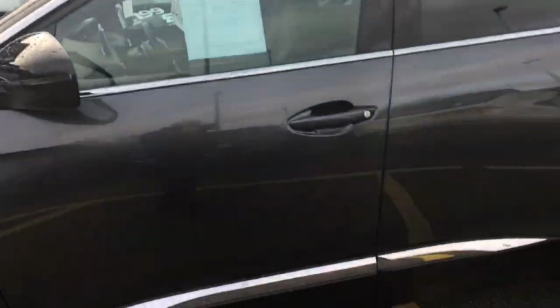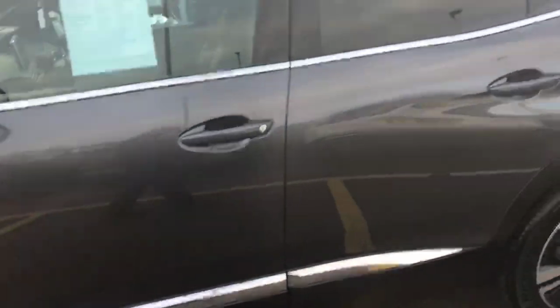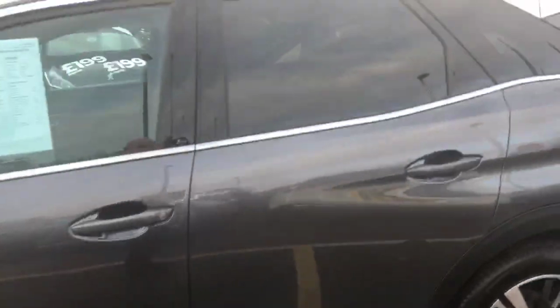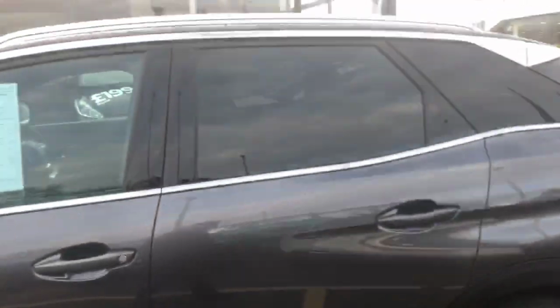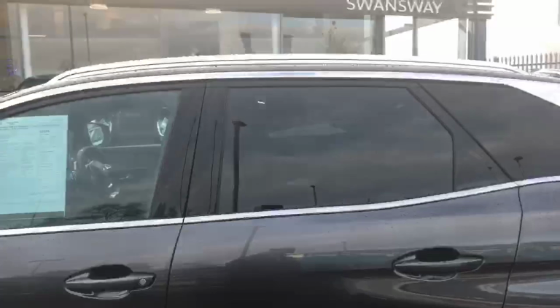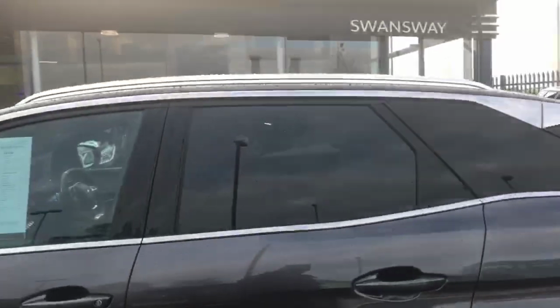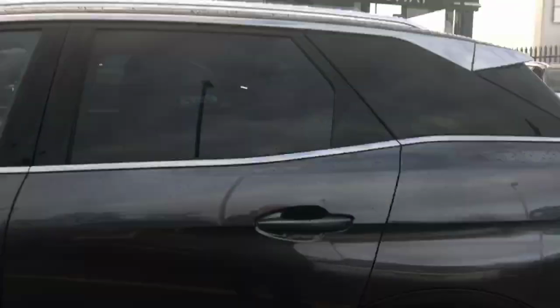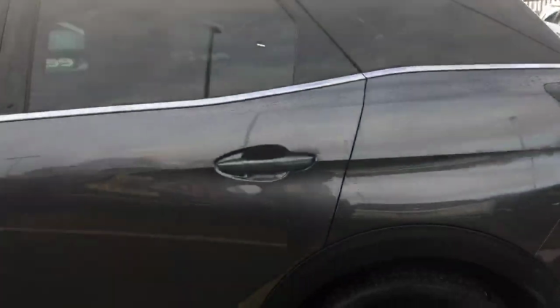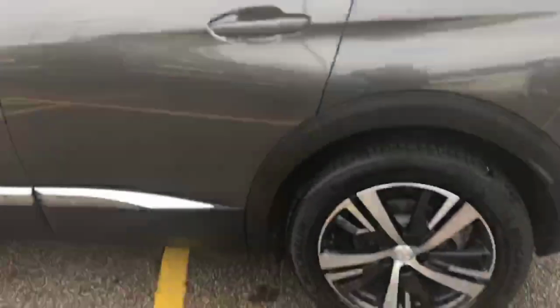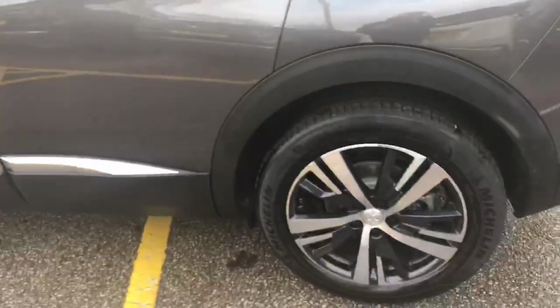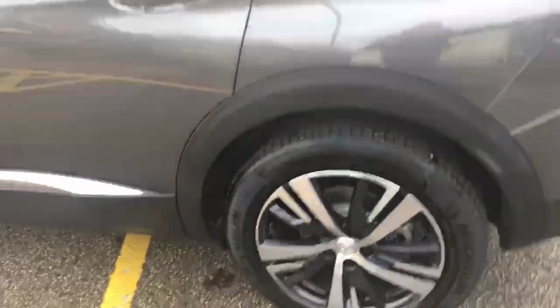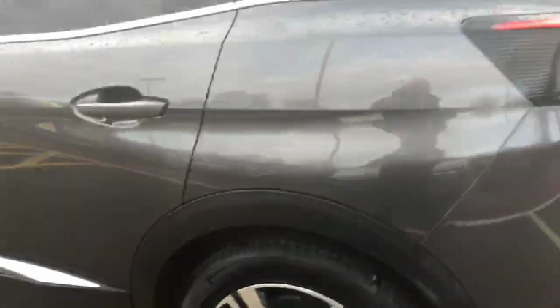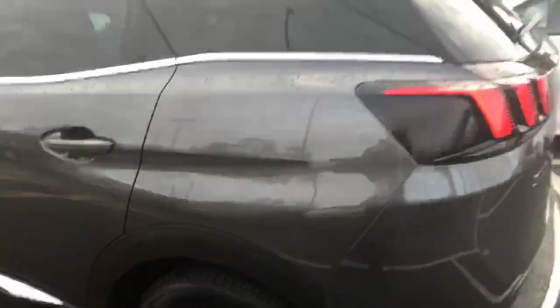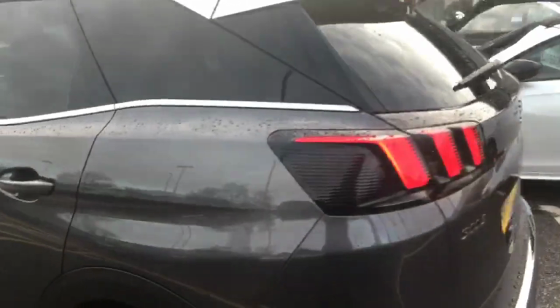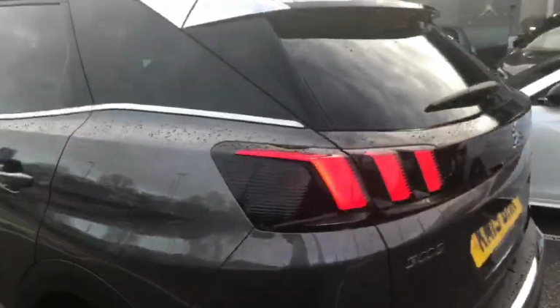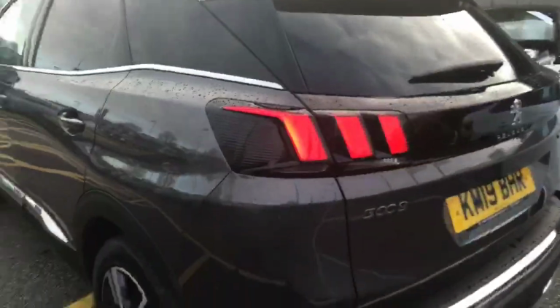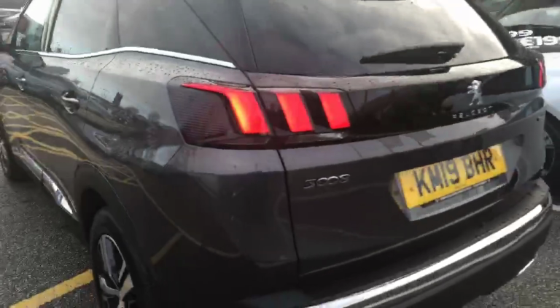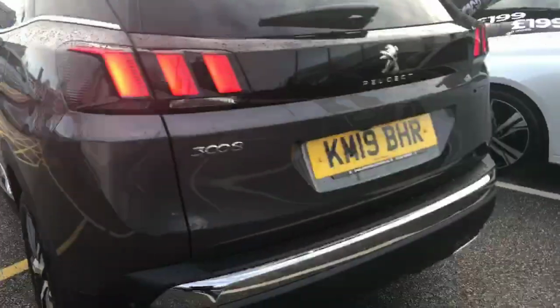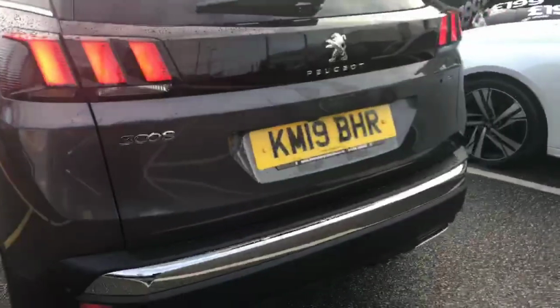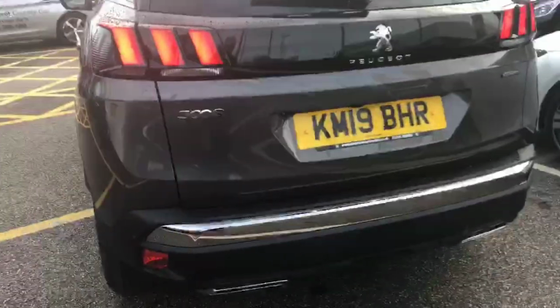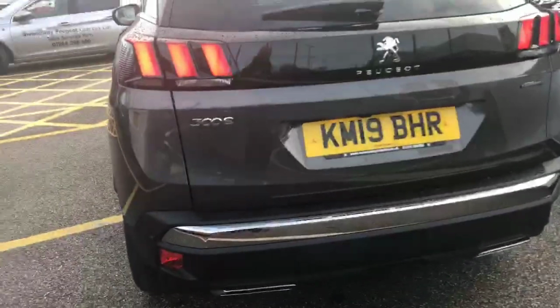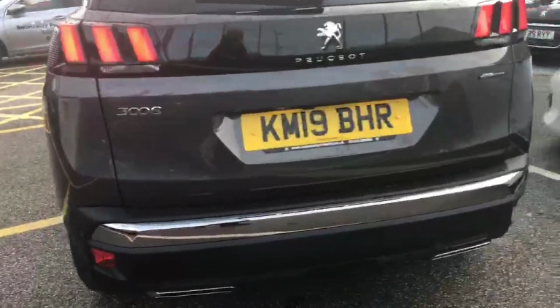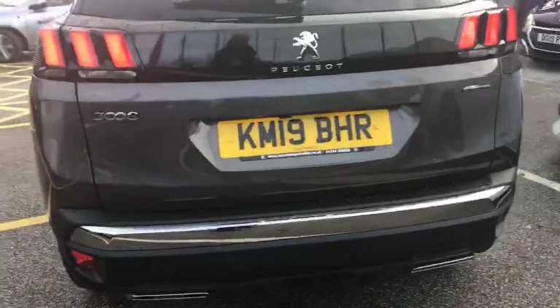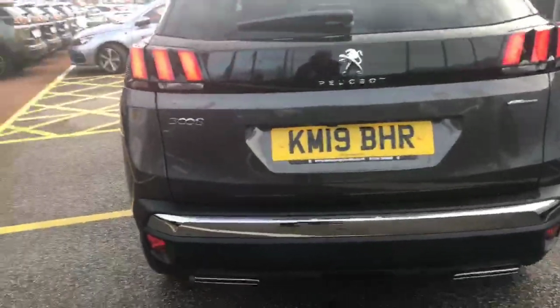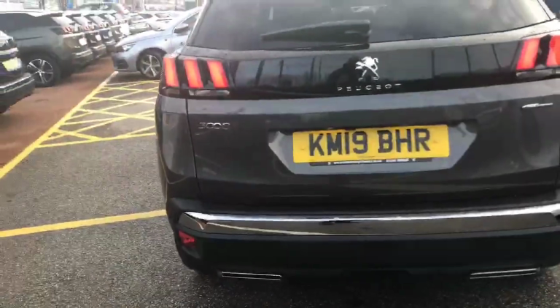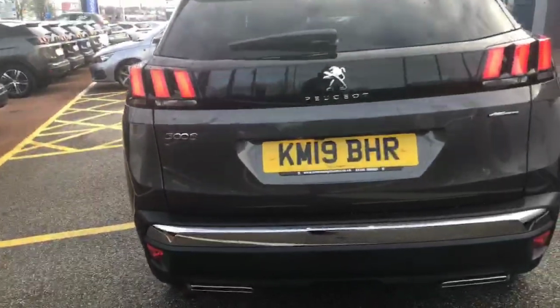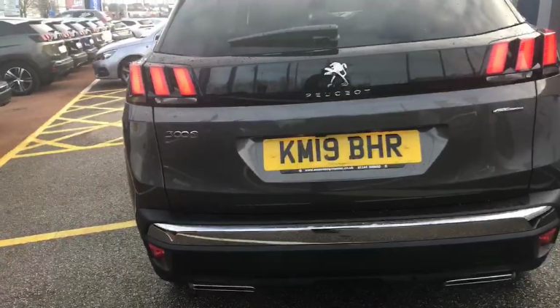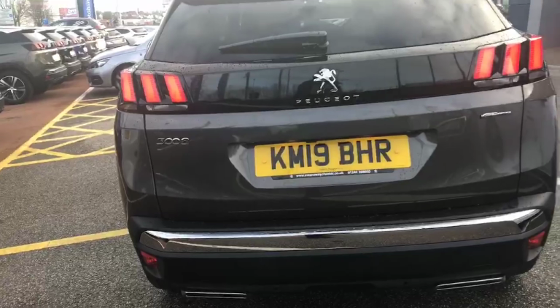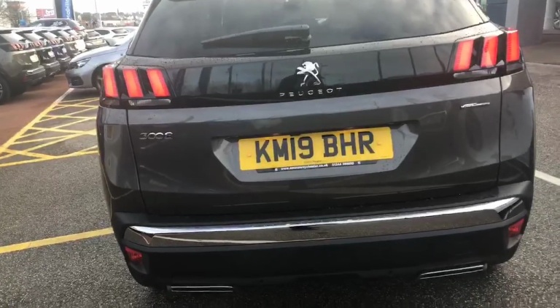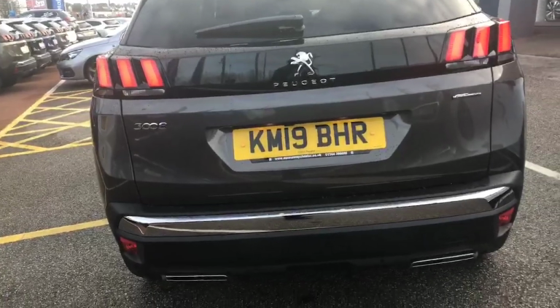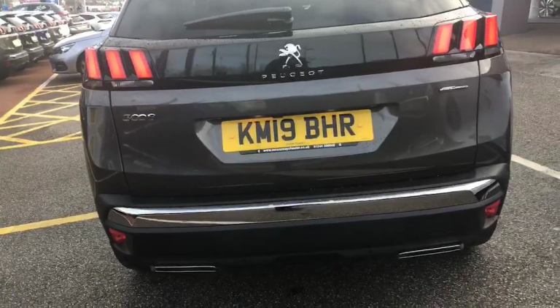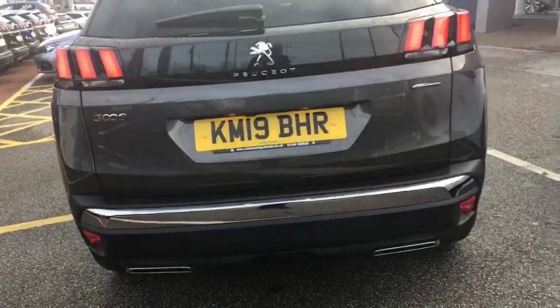If you look around the car you'll see the privacy glass to the rear. Absolutely stunning example of the vehicle. It does come with the advantage of a 180 degree reversing camera and sensors.